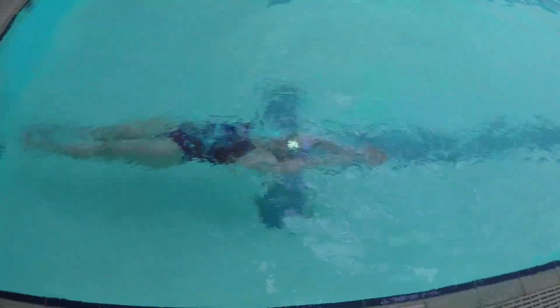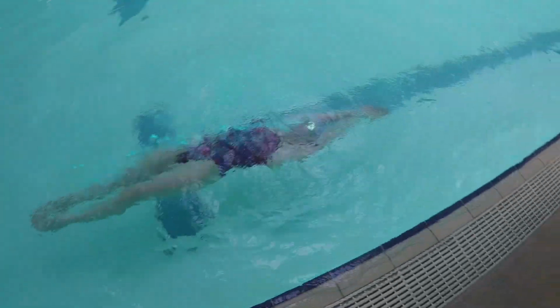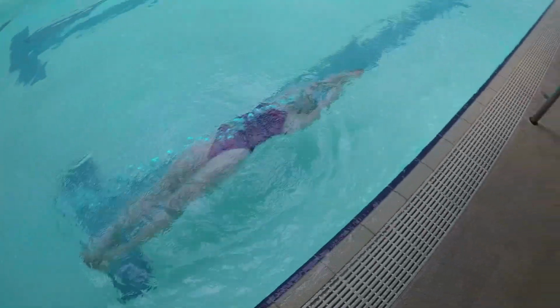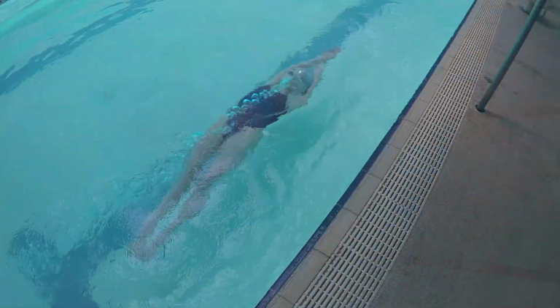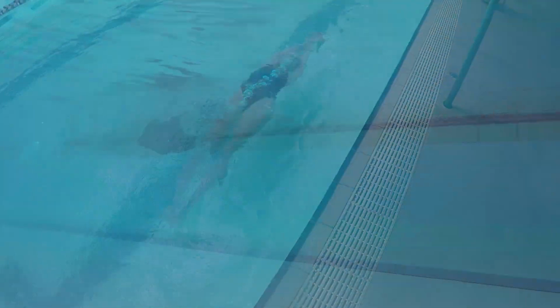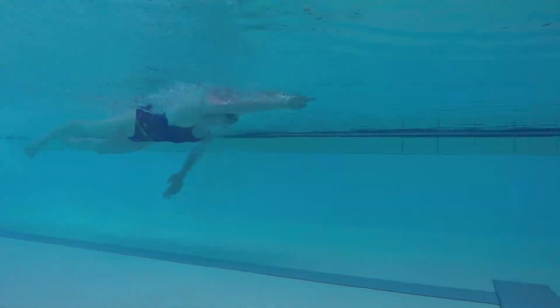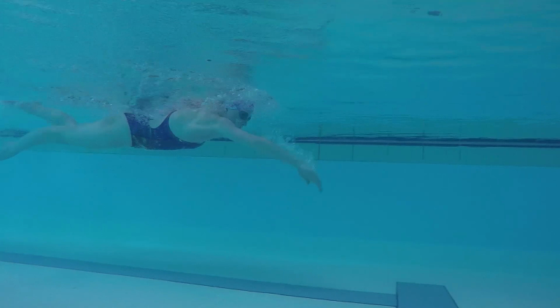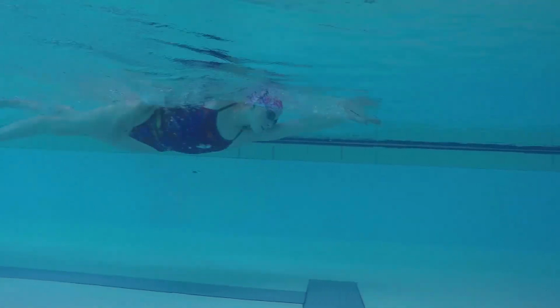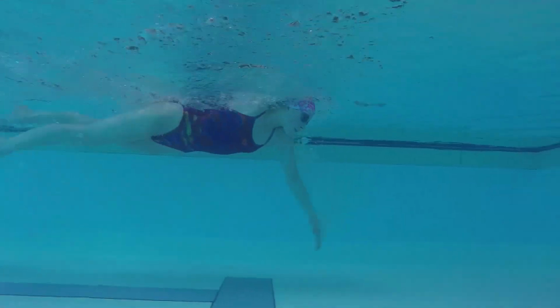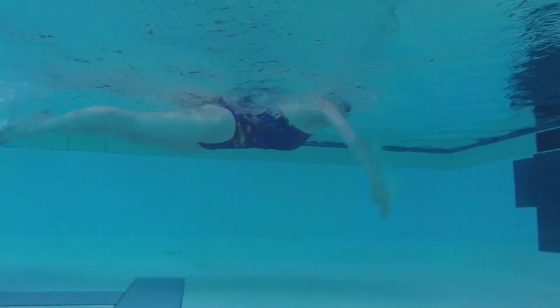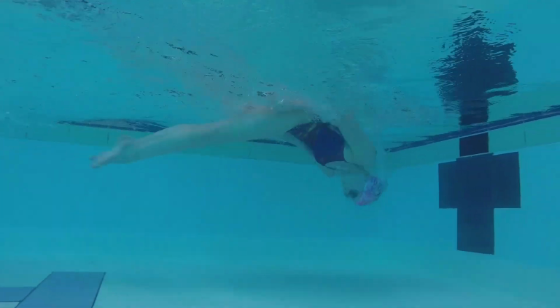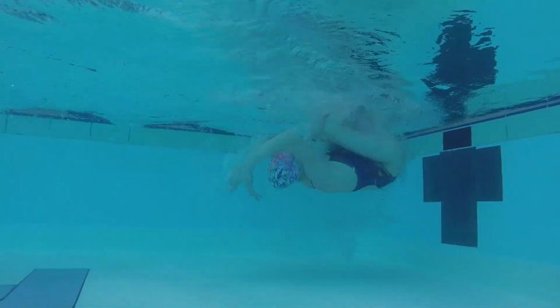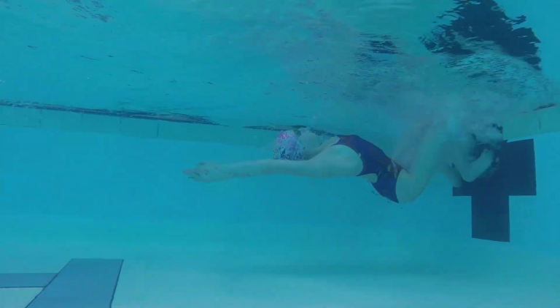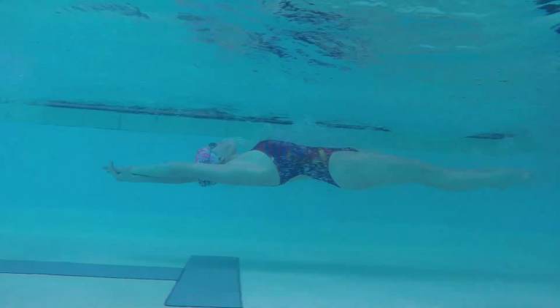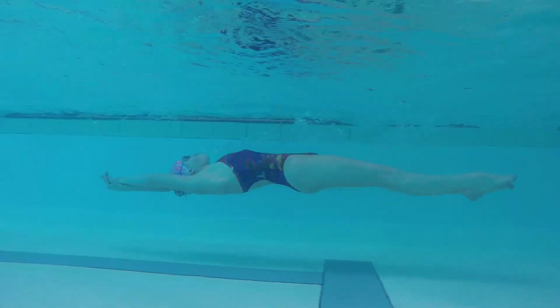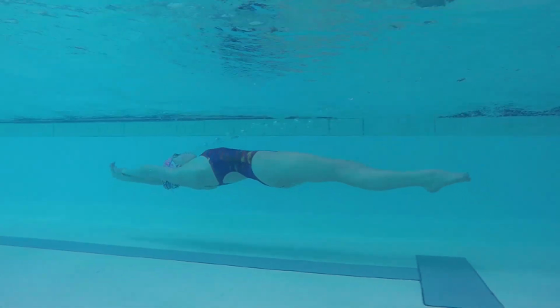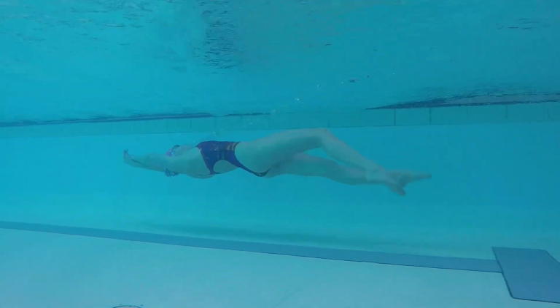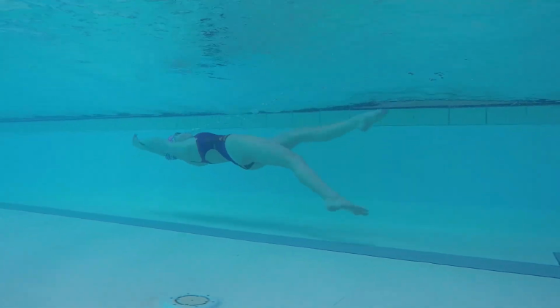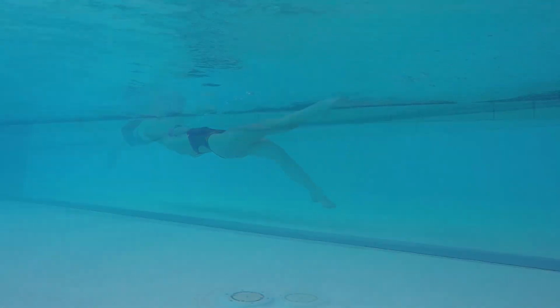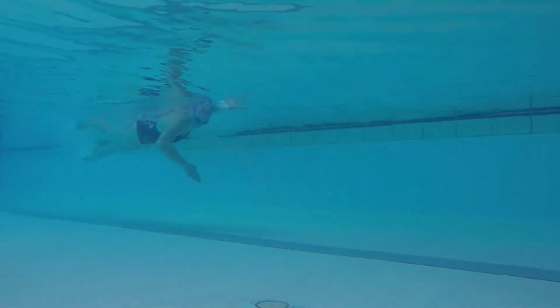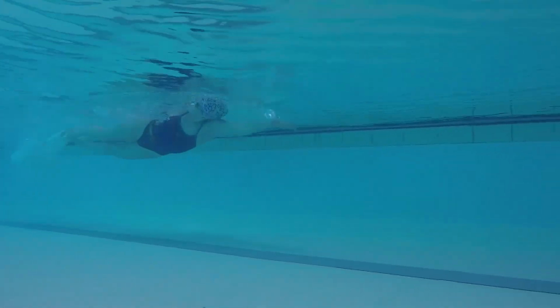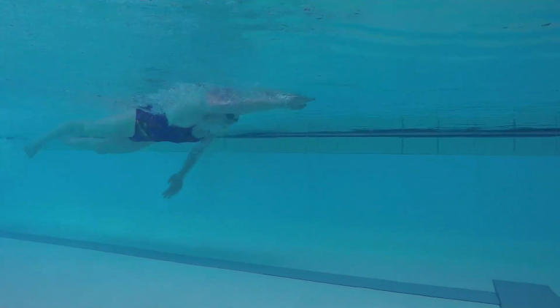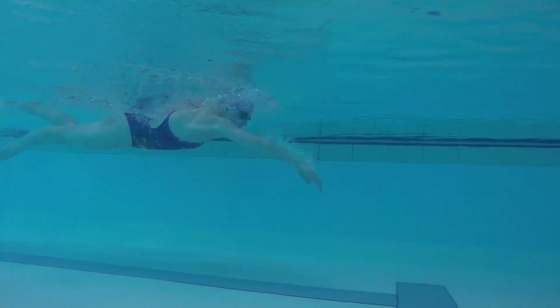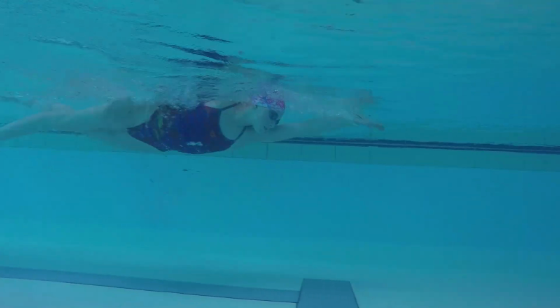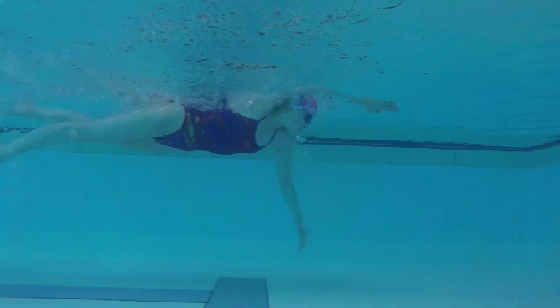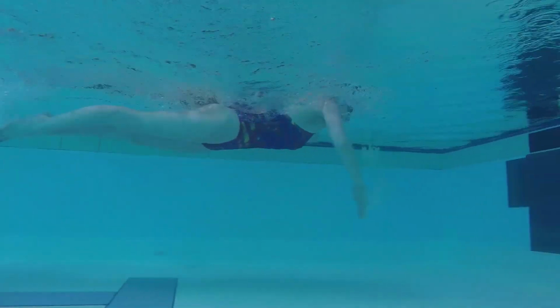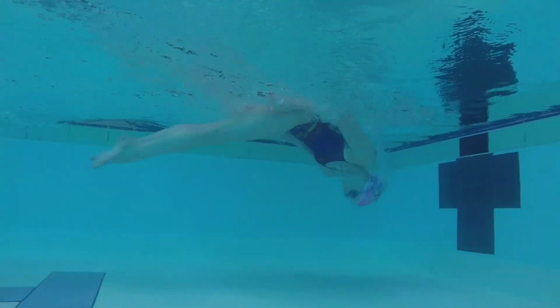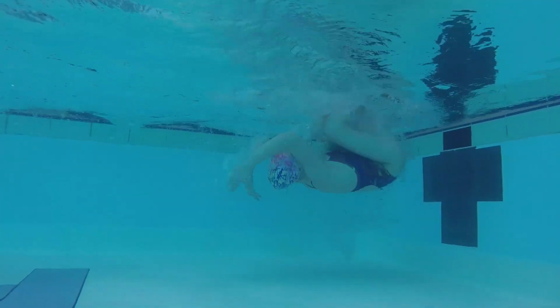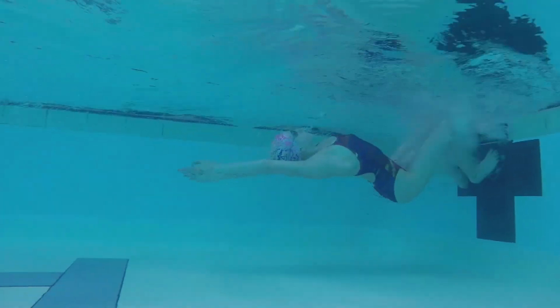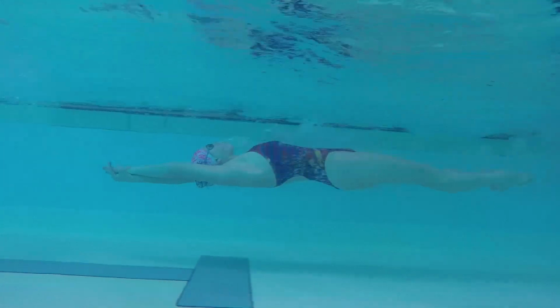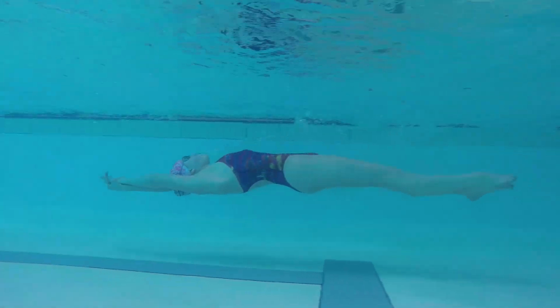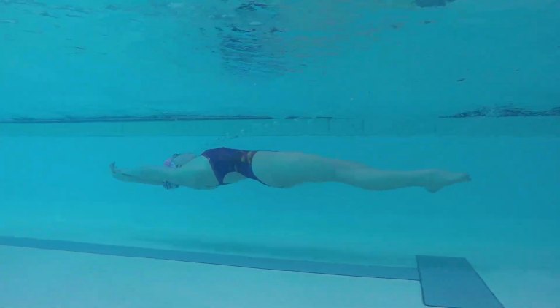Swim freestyle towards the wall with a strong kick. Without slowing down, use your last long freestyle stroke to help pull yourself into a flip. Place your feet on the wall, get into a tight streamline, and push off nice and level. You can do some flutter kick to help you balance as well.